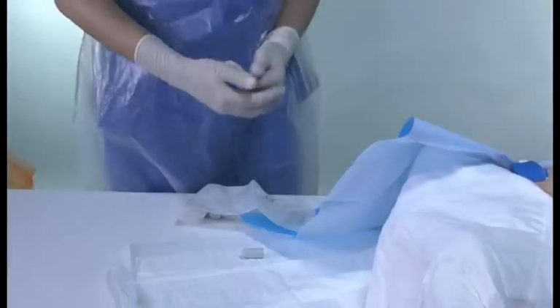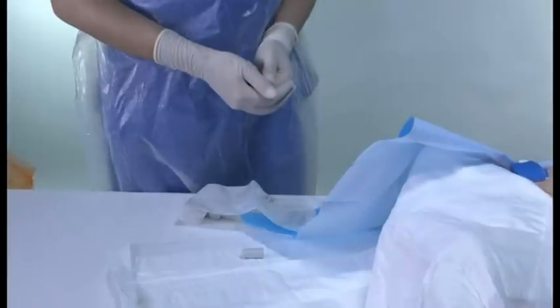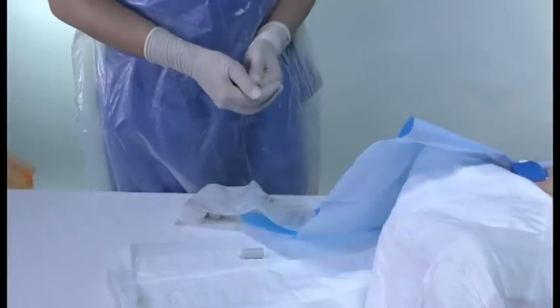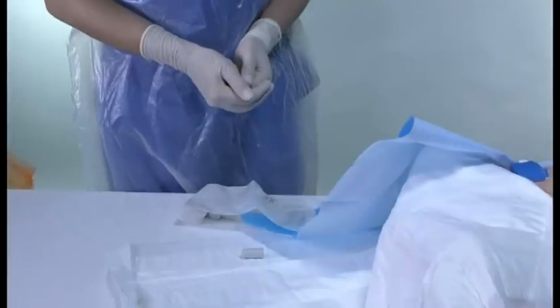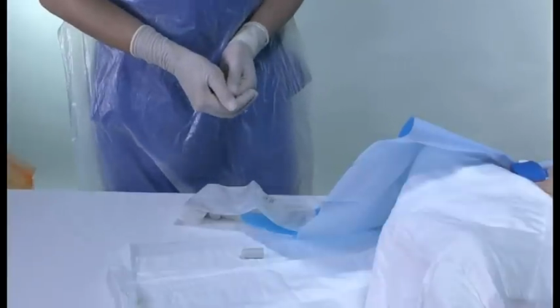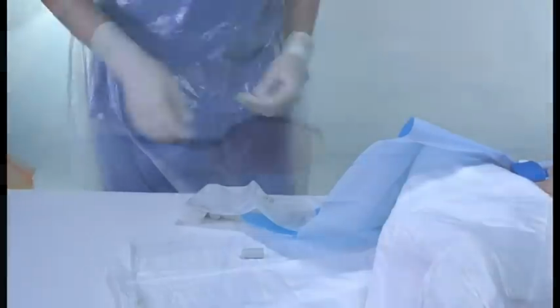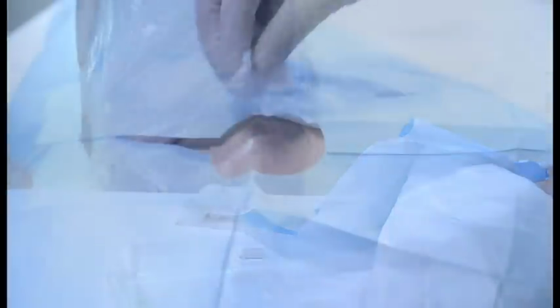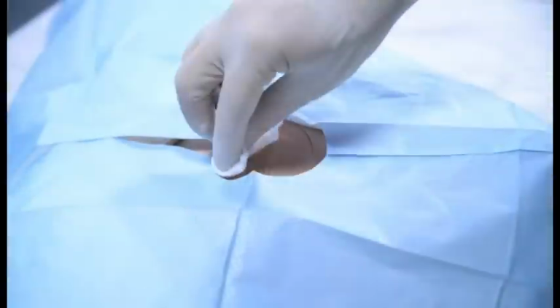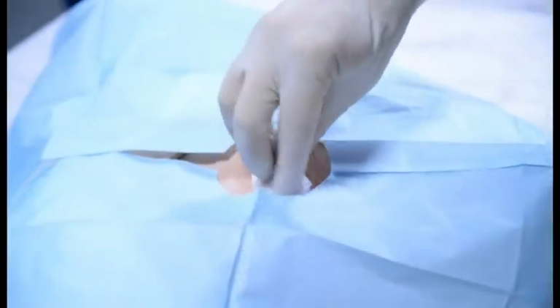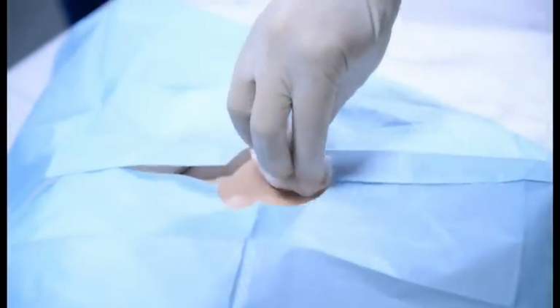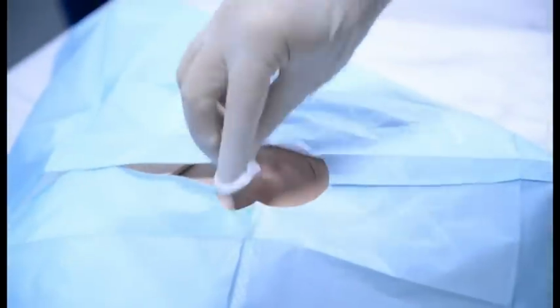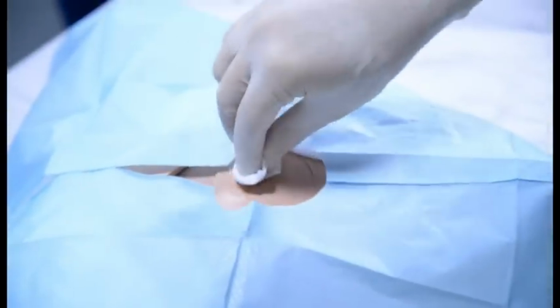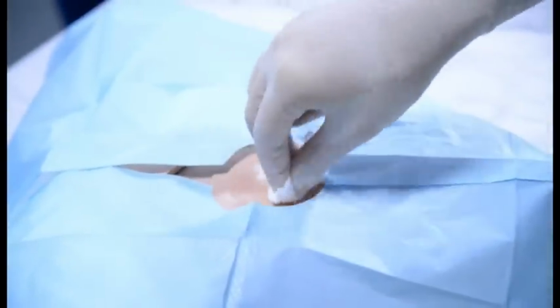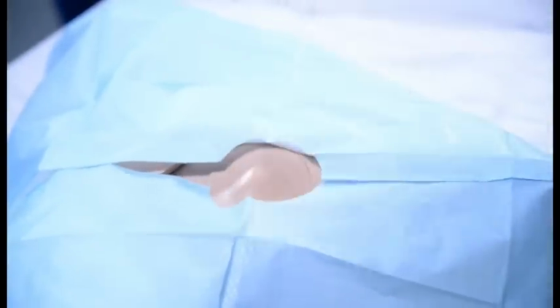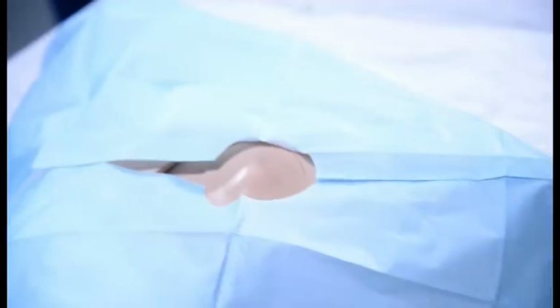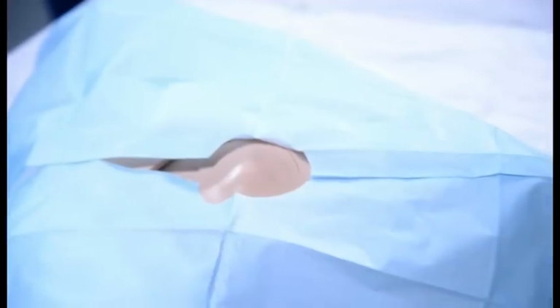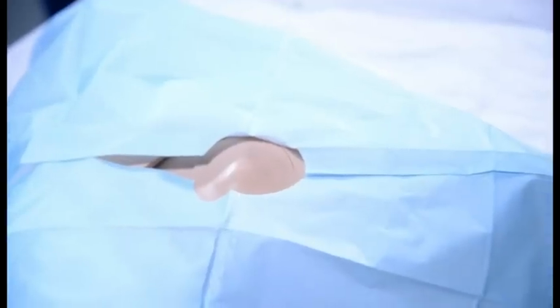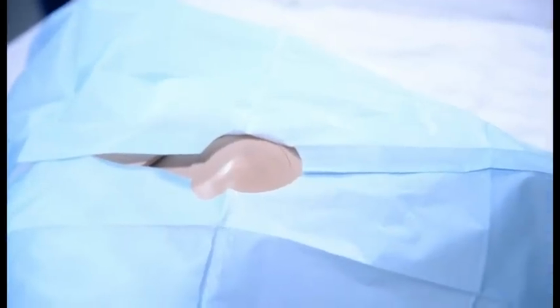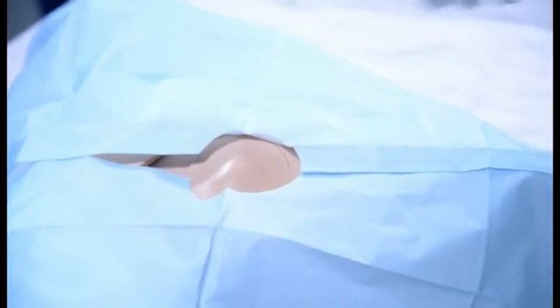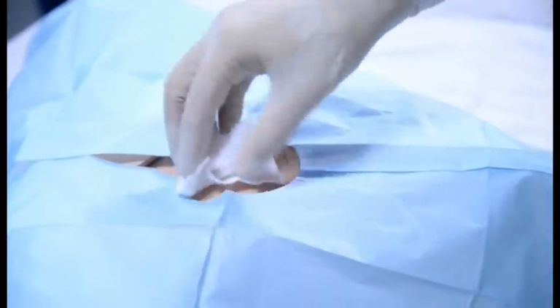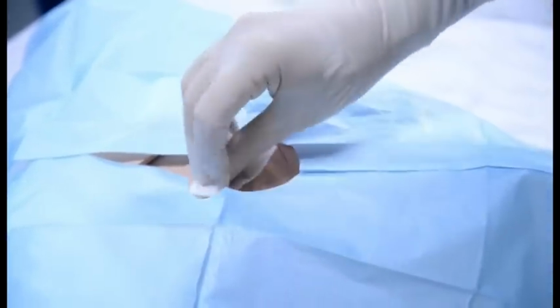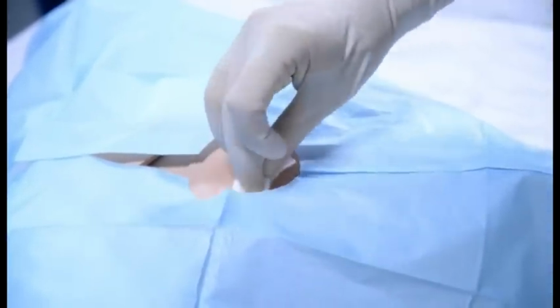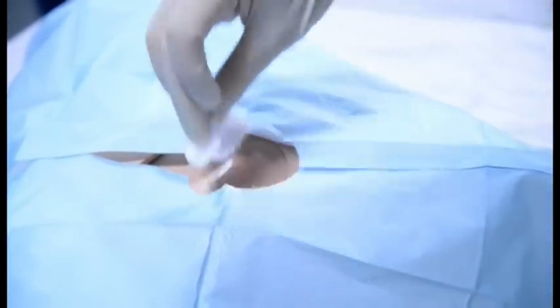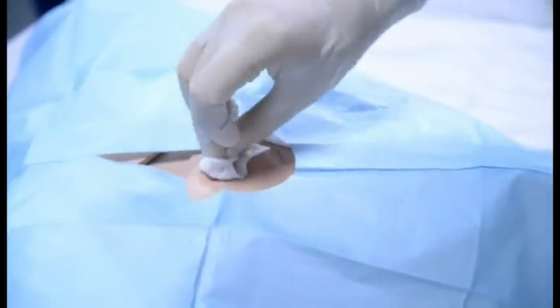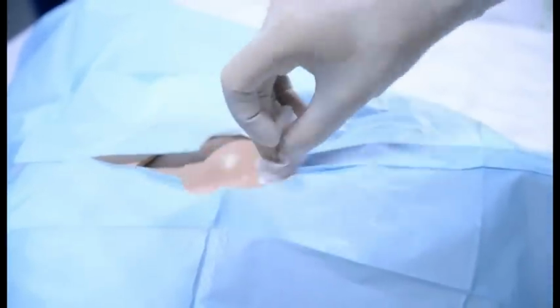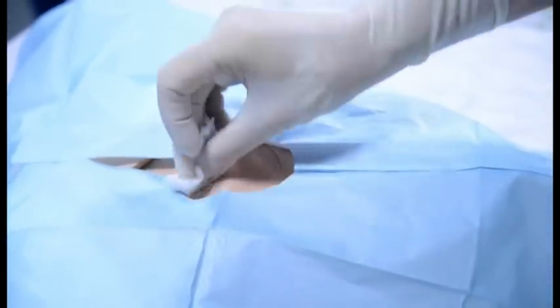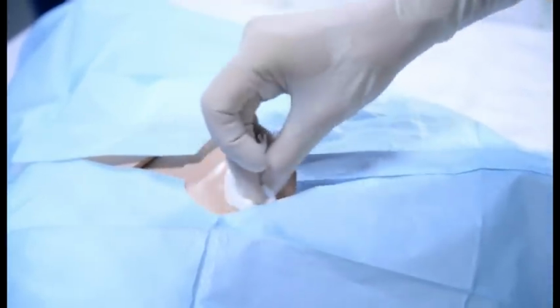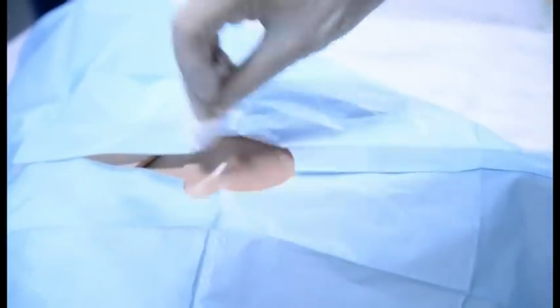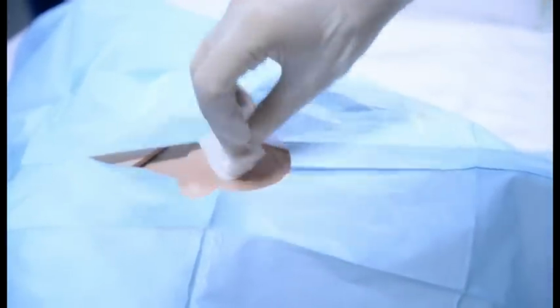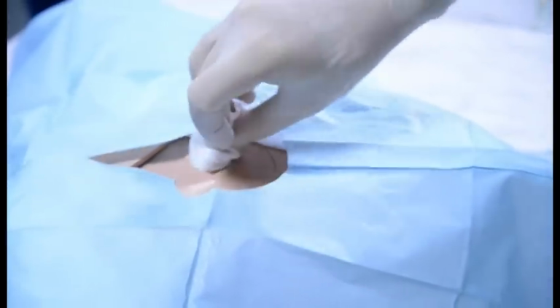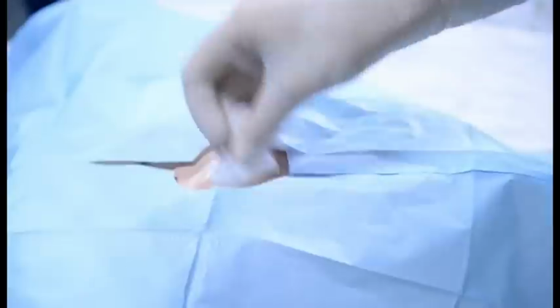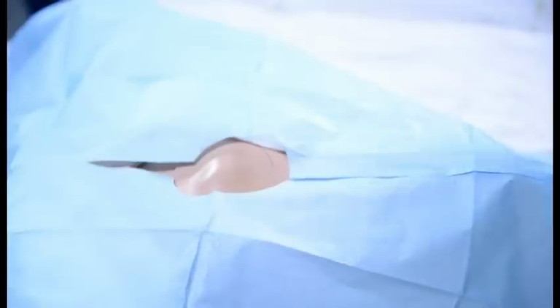If you are changing the dressing, clean the skin around the nephrostomy site with normal saline and allow to dry. Apply a new skater fix dressing and cover with a waterproof dressing, for example Tegaderm.